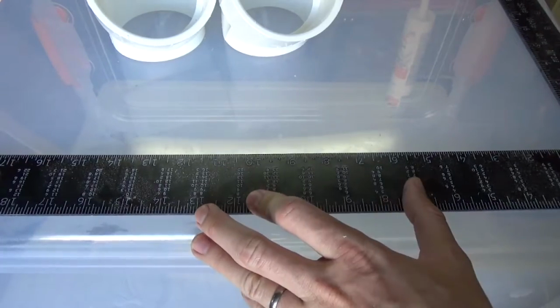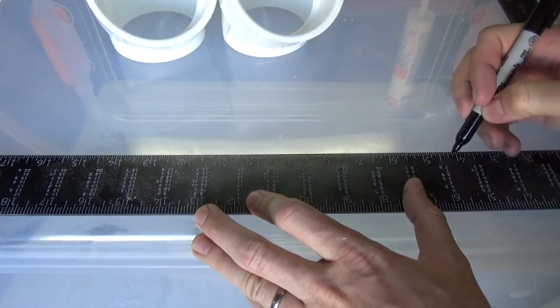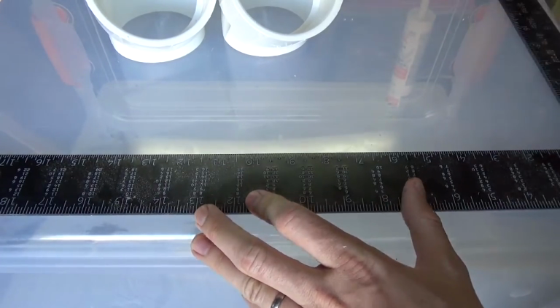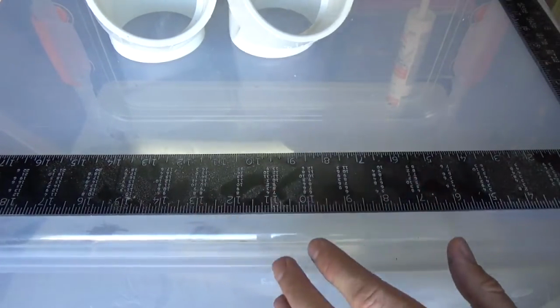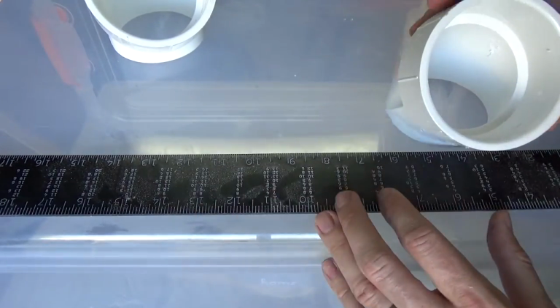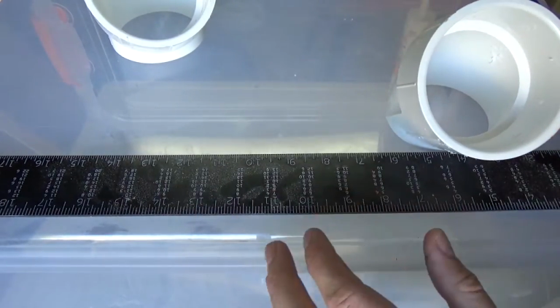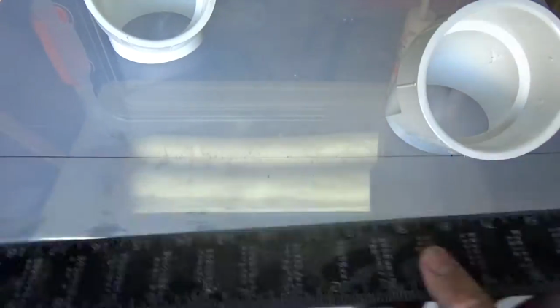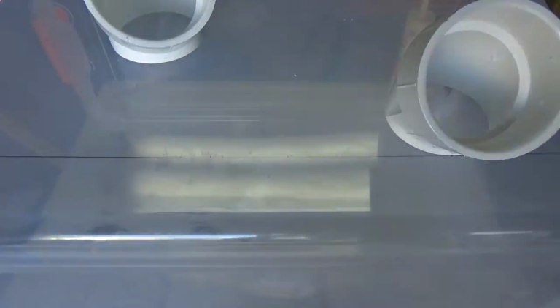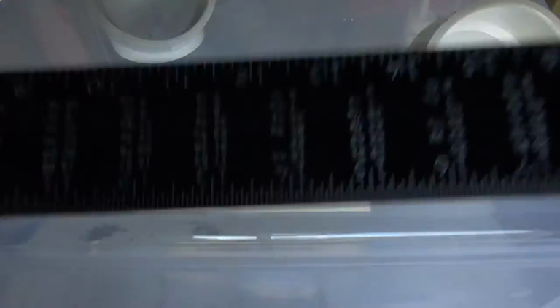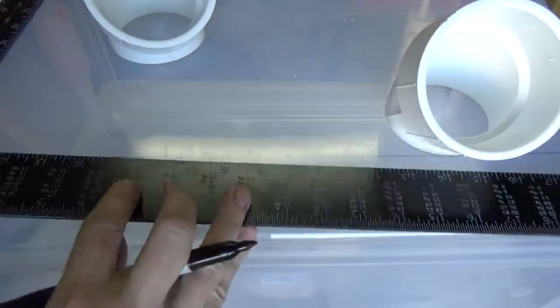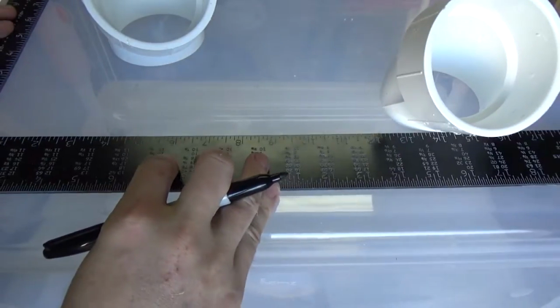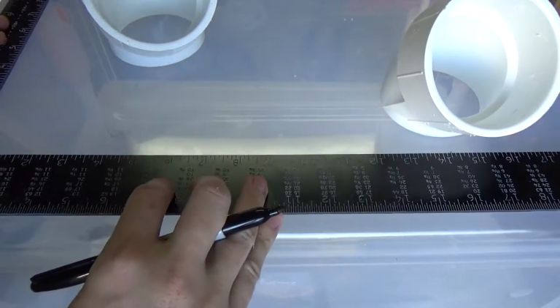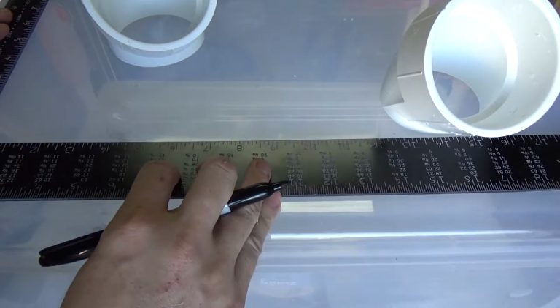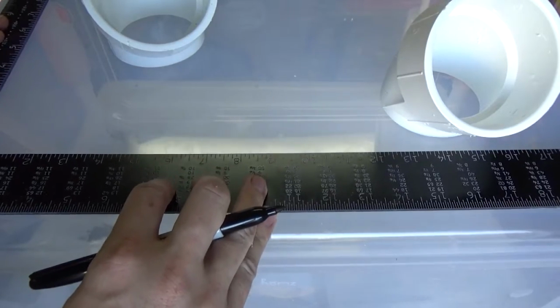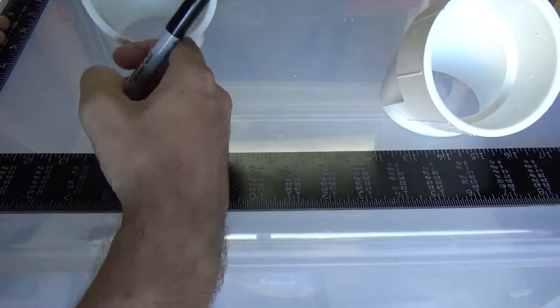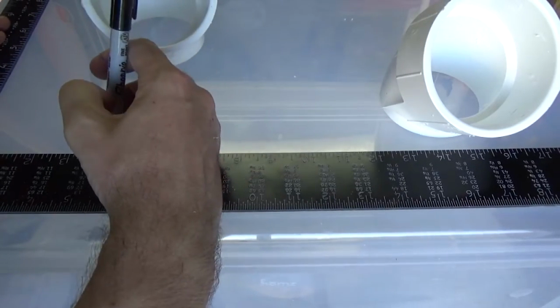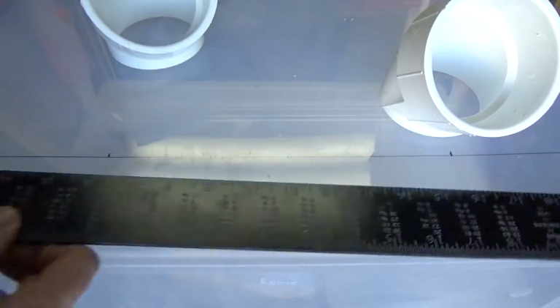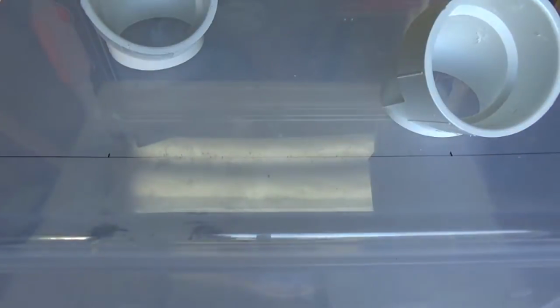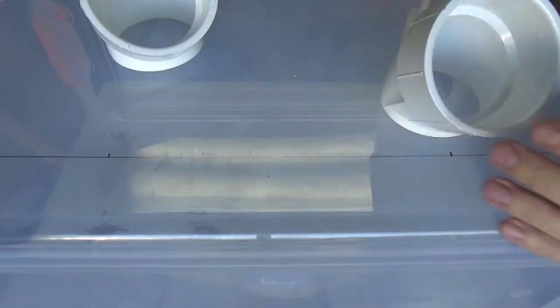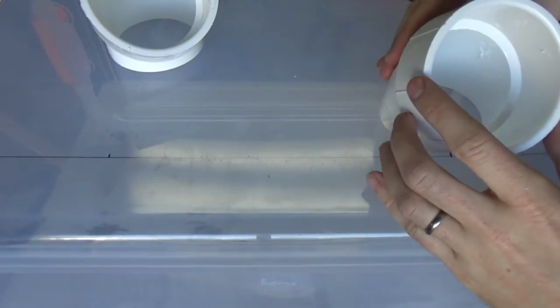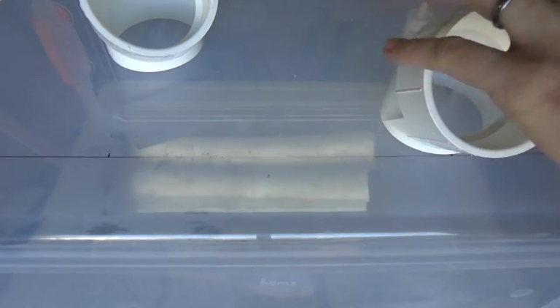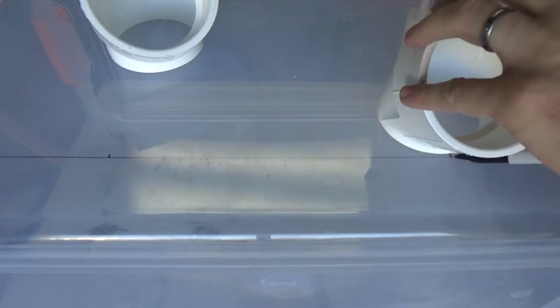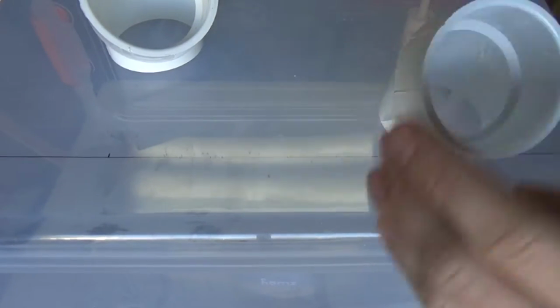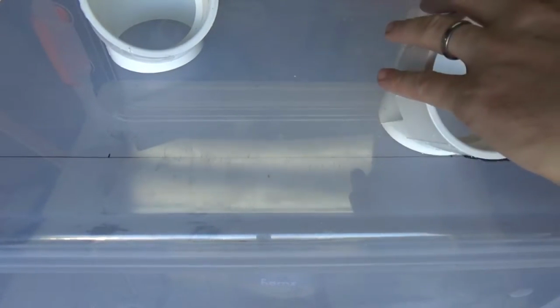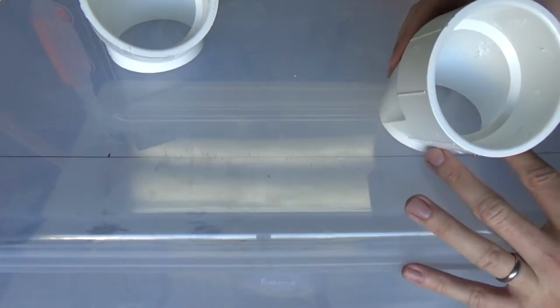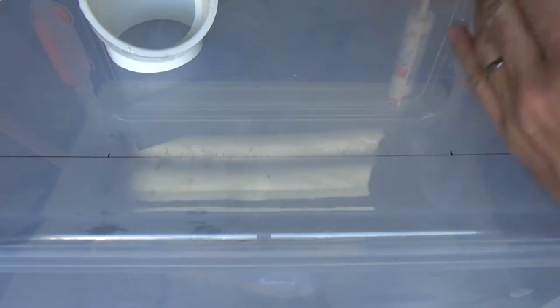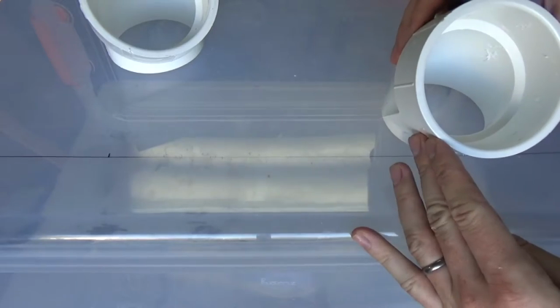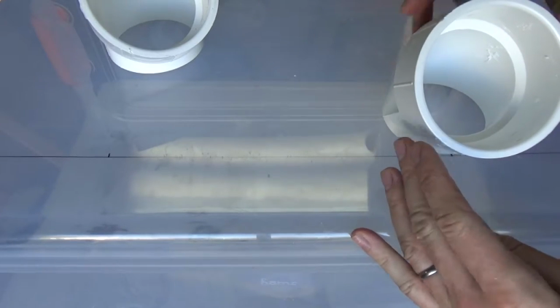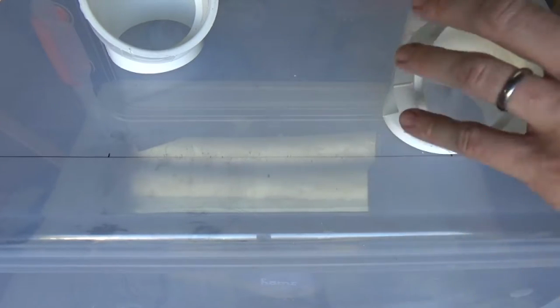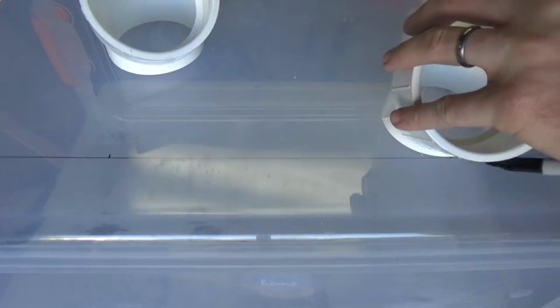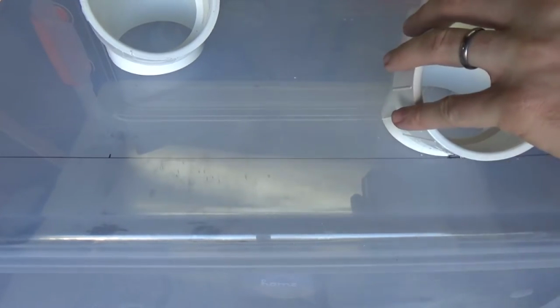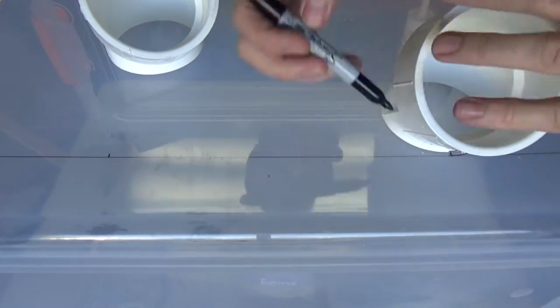I draw a line to get an idea of where I want to place the portholes, and then I trace around the portholes to get a general idea of what I need to cut out.